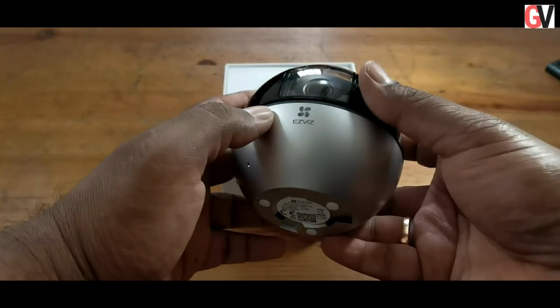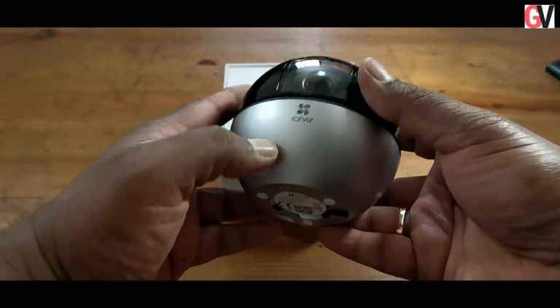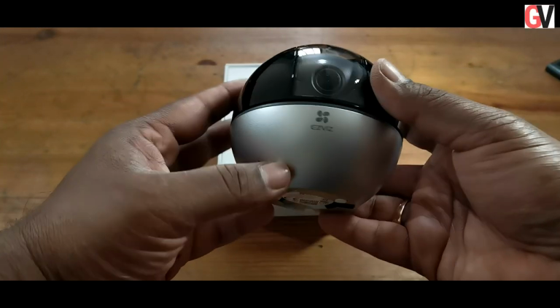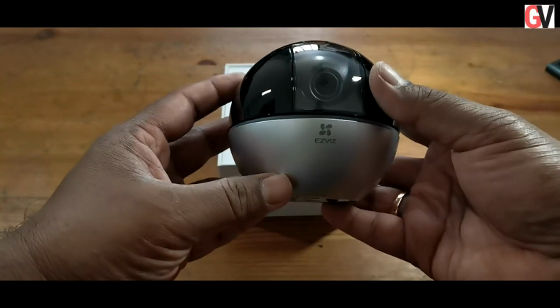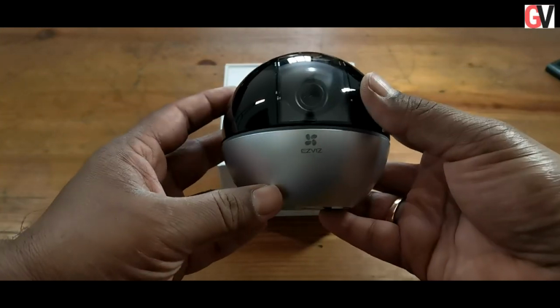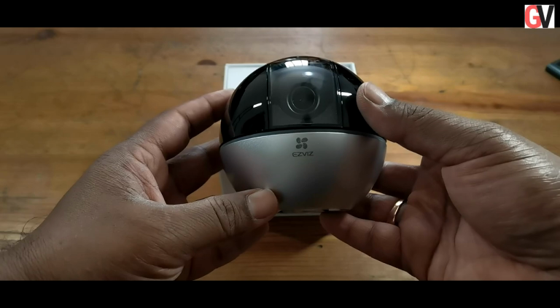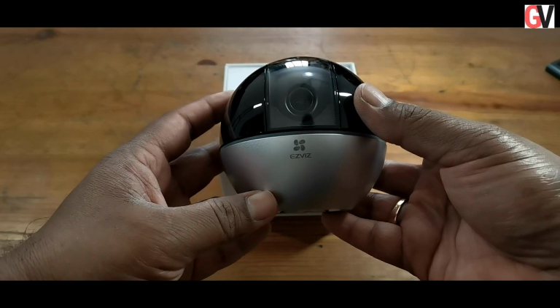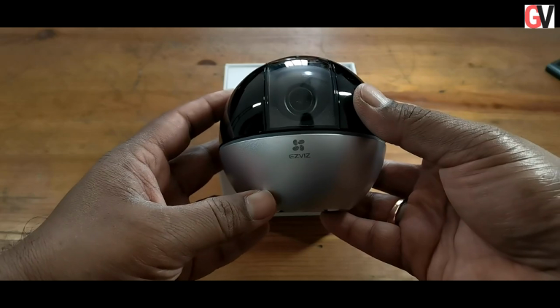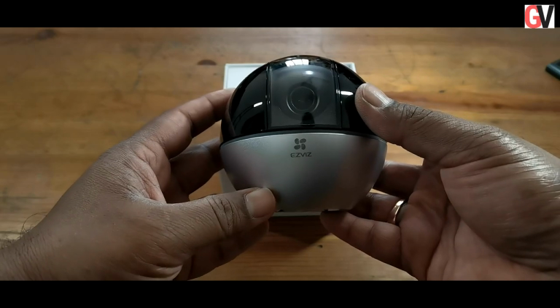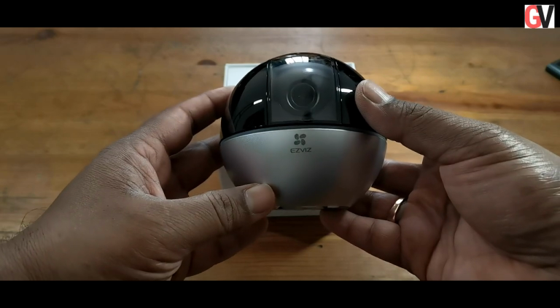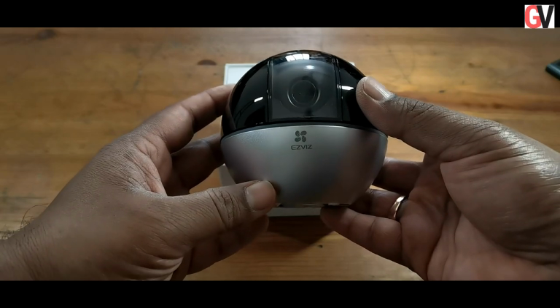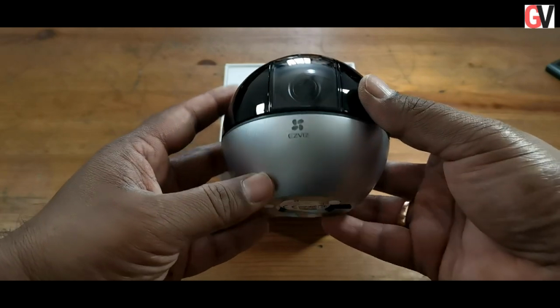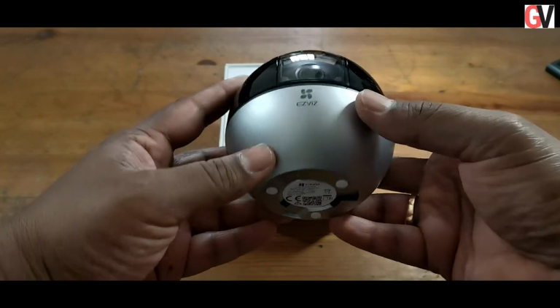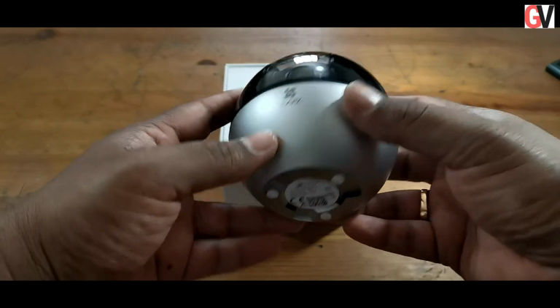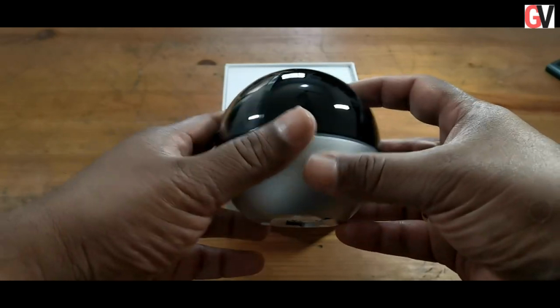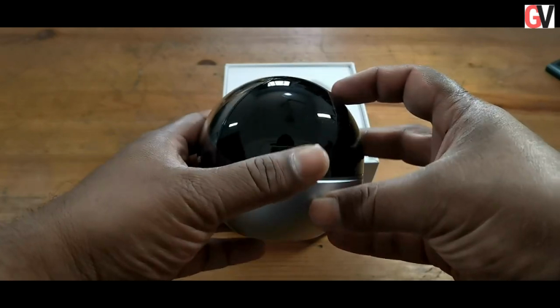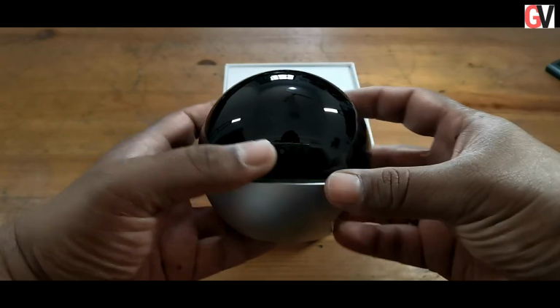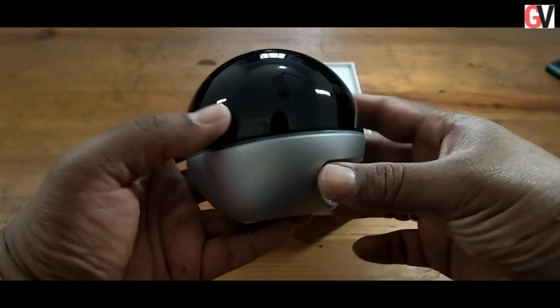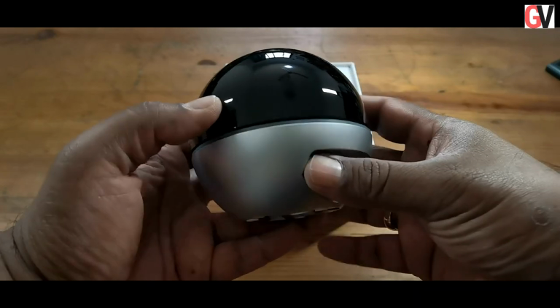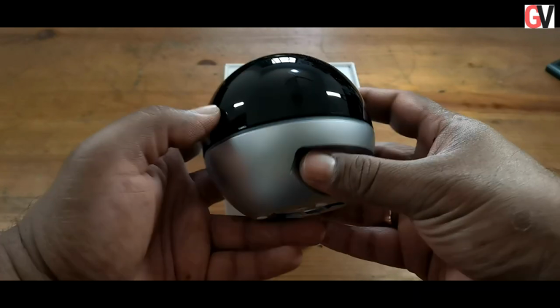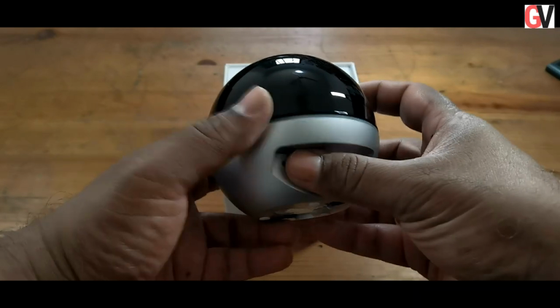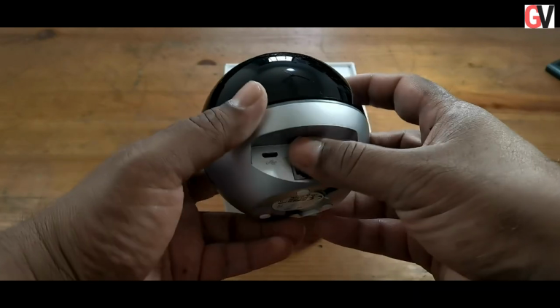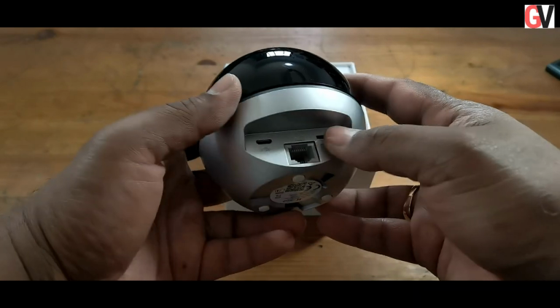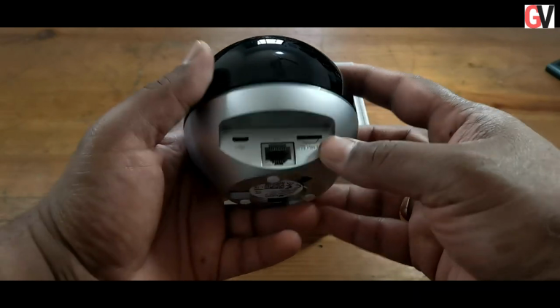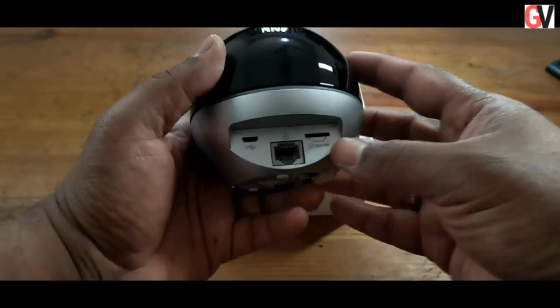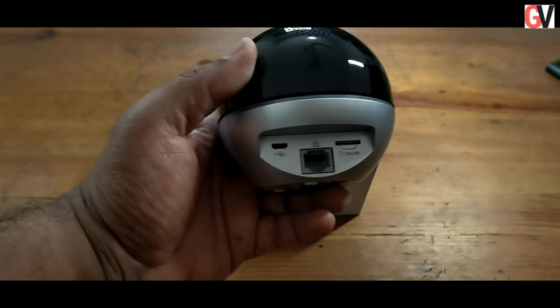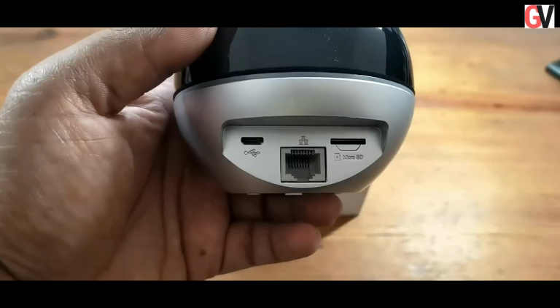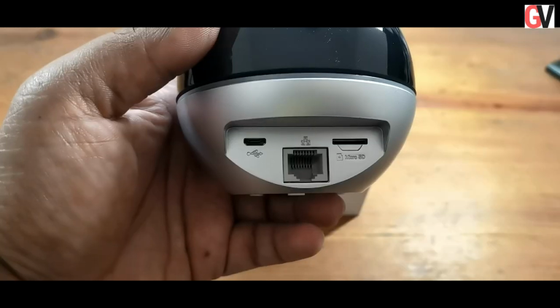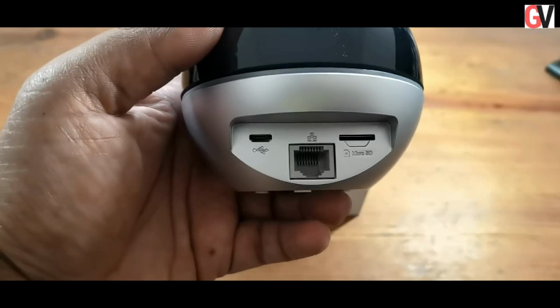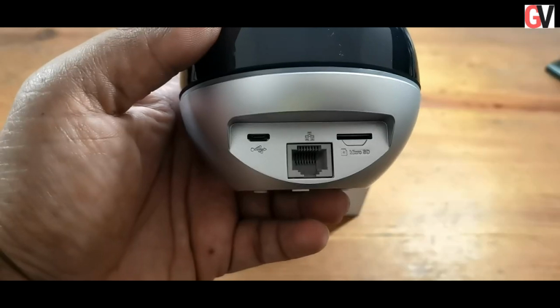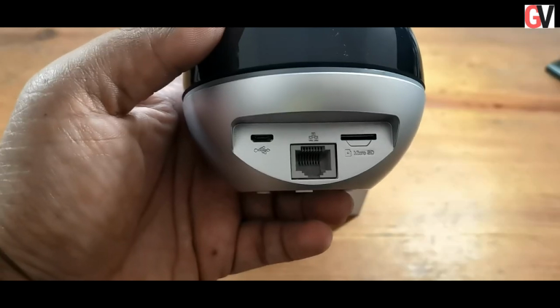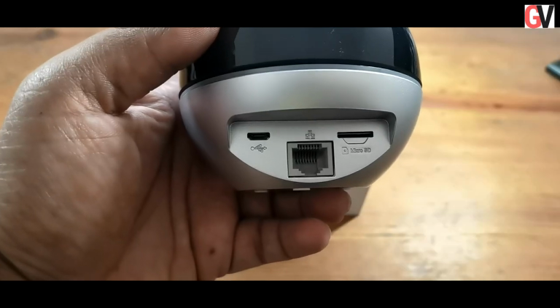The device offers a view angle of 83 degrees horizontally, 57 degrees vertically, and 104 degrees diagonally. It also offers pan at 340 degrees and tilt at 75 degrees.